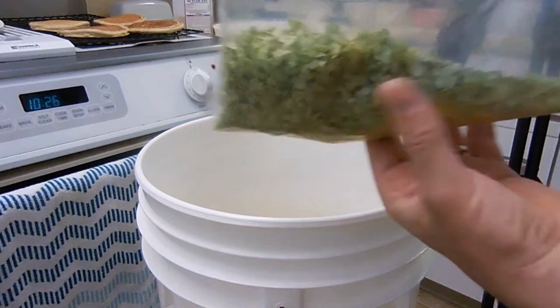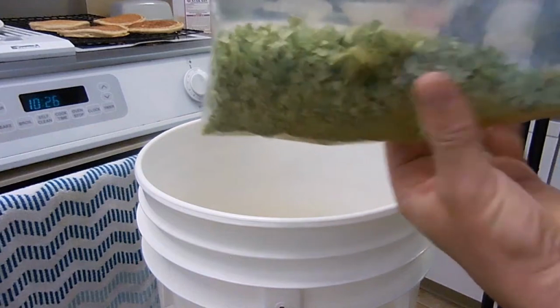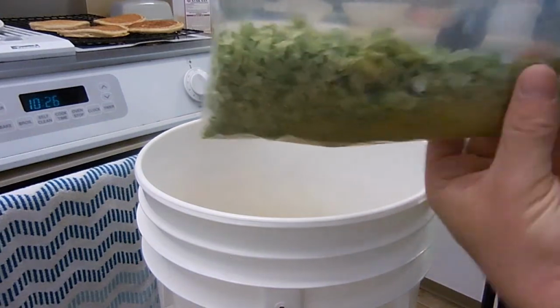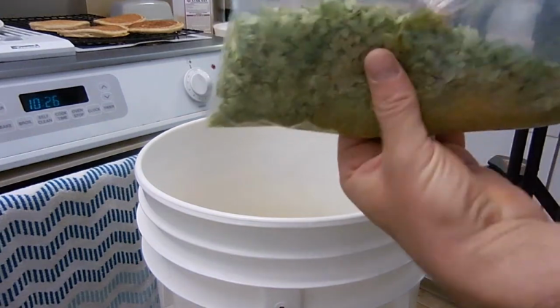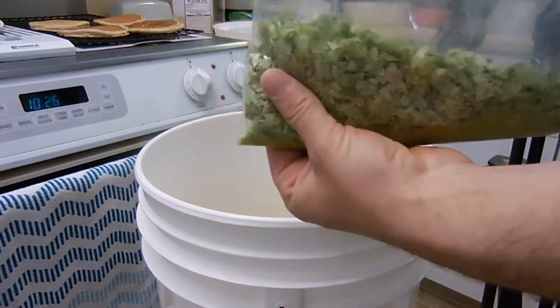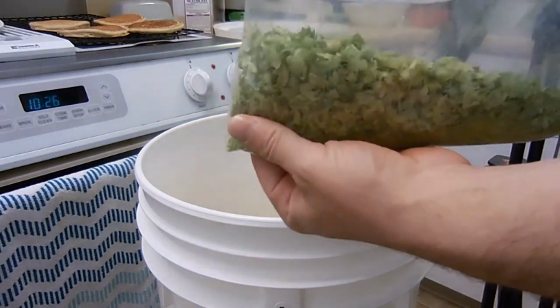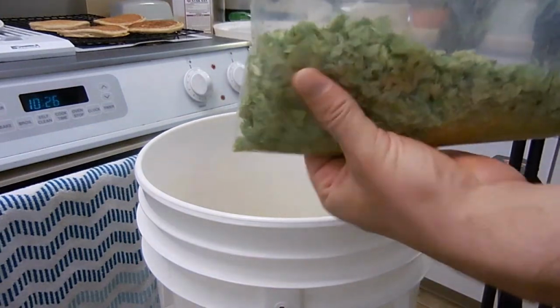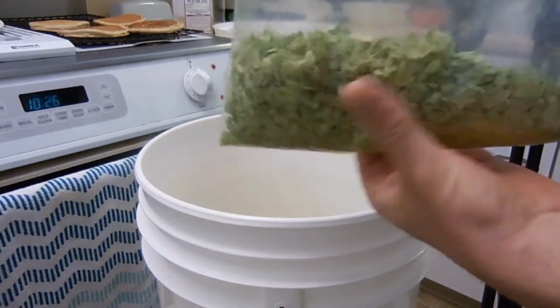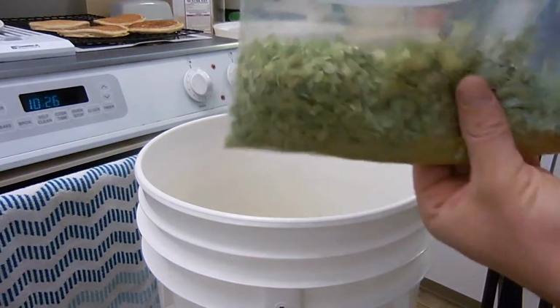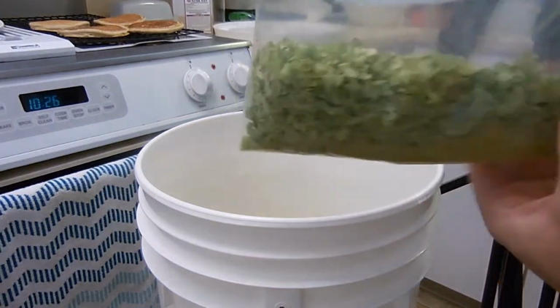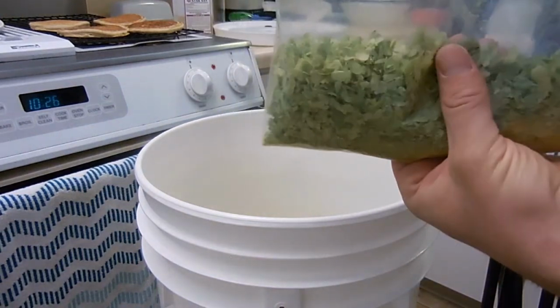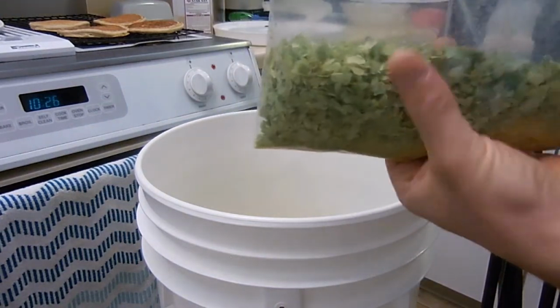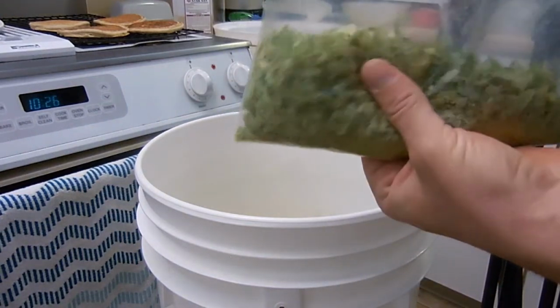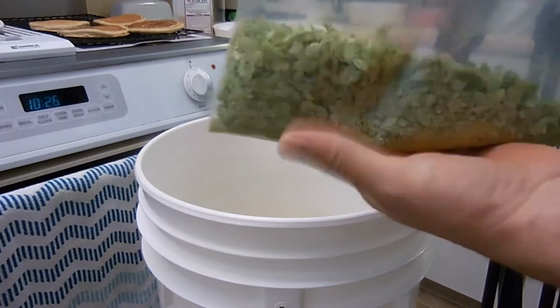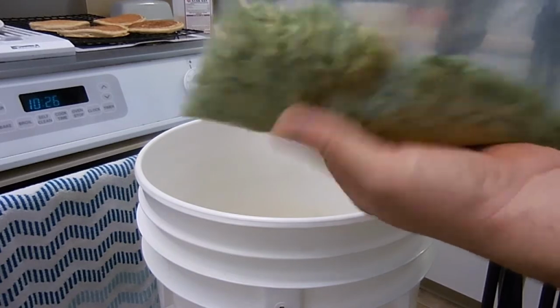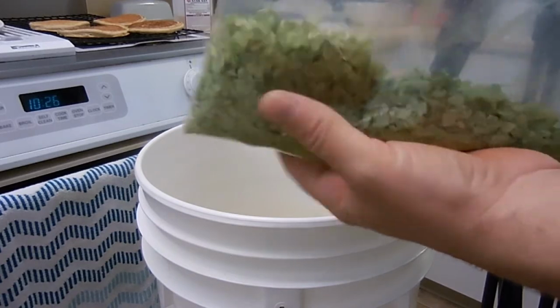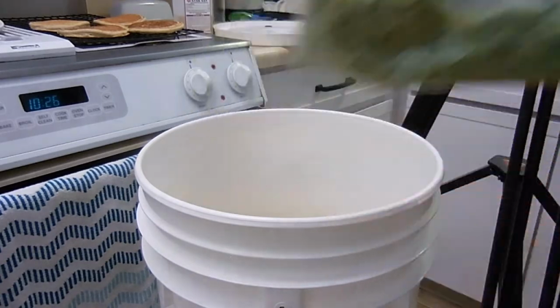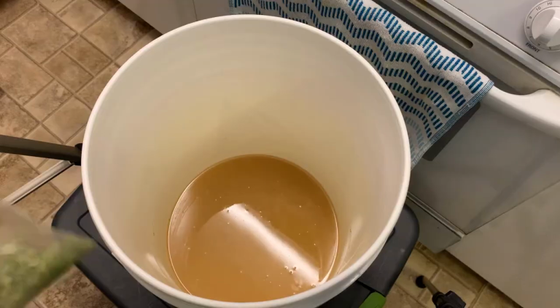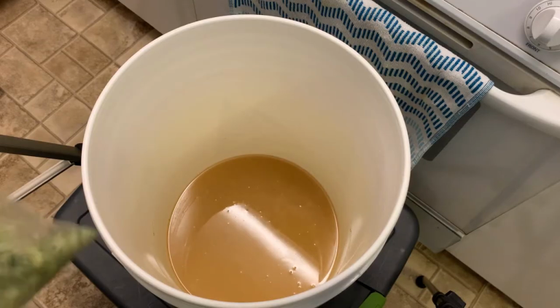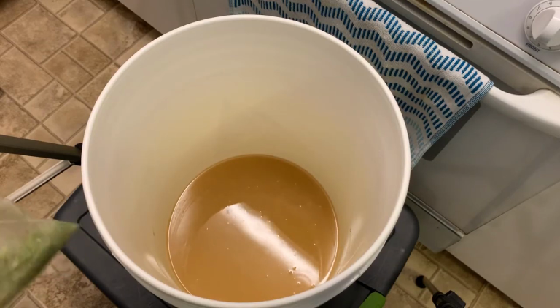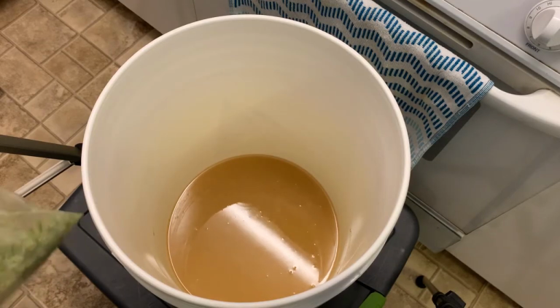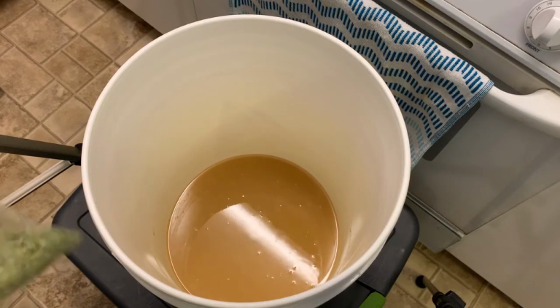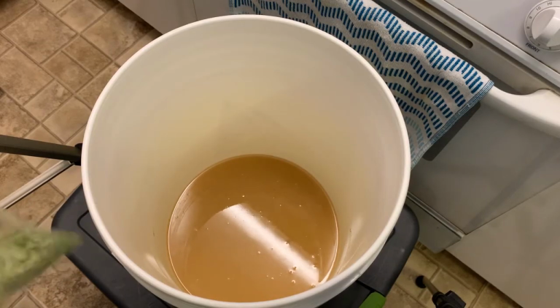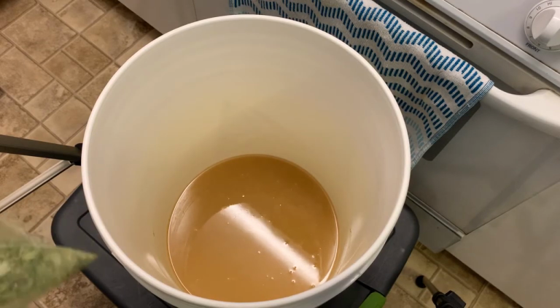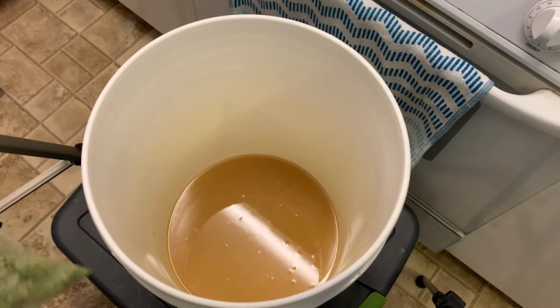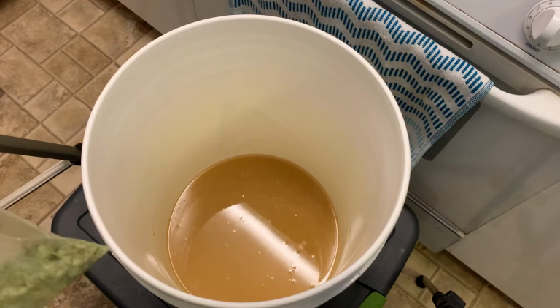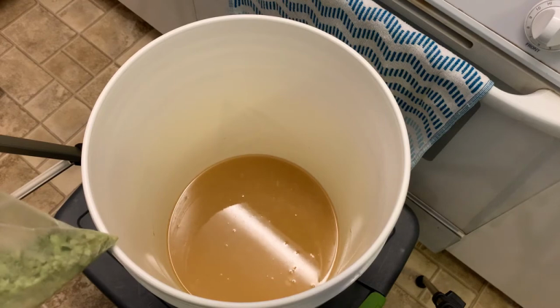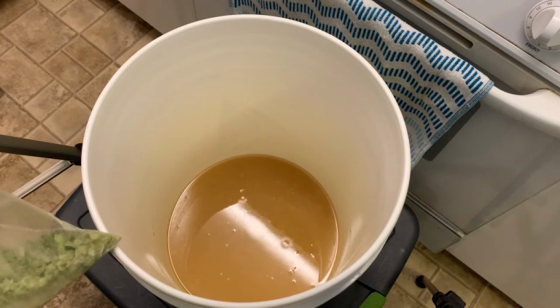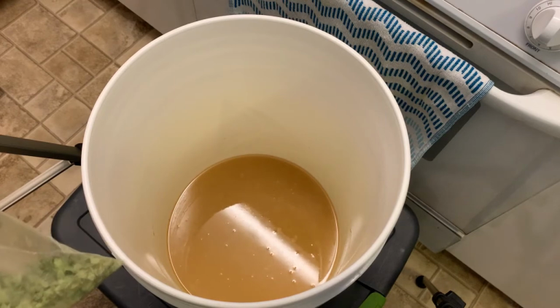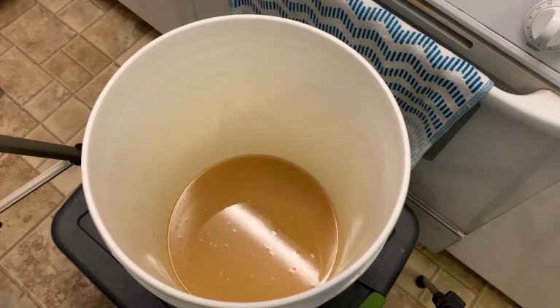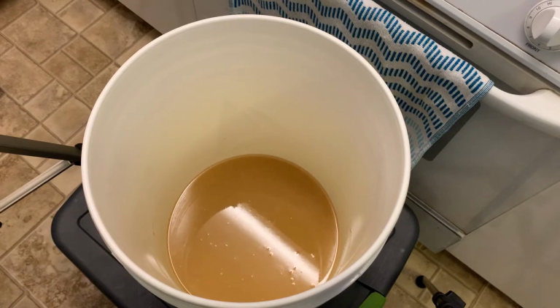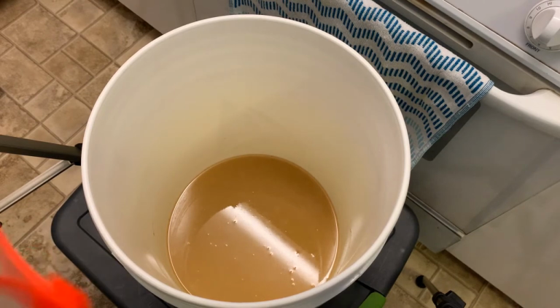Alright, let's dry hop some home brew. If you're using fresh hops like this, just make sure that they are crushed and ready to add. You can also use pellet hops or whole cone hops and you can simply add those straight from the bag that you get from the brewers.